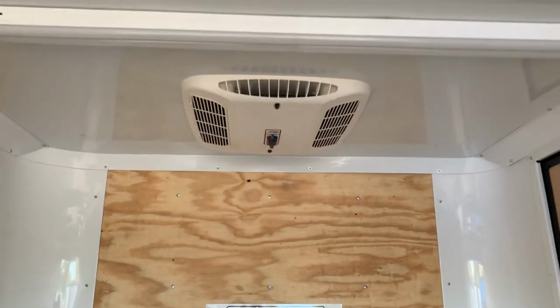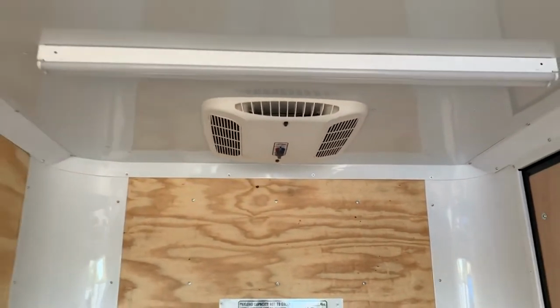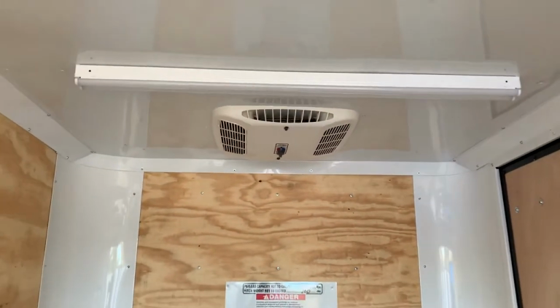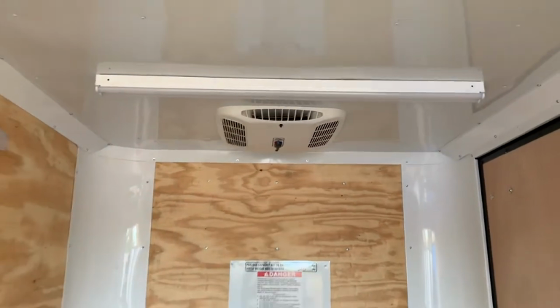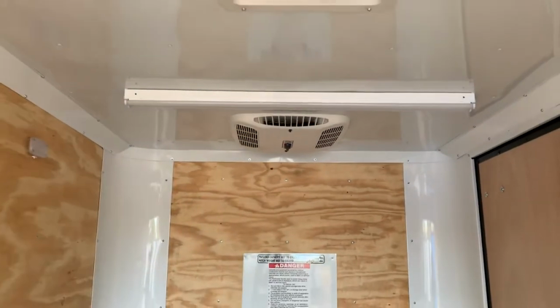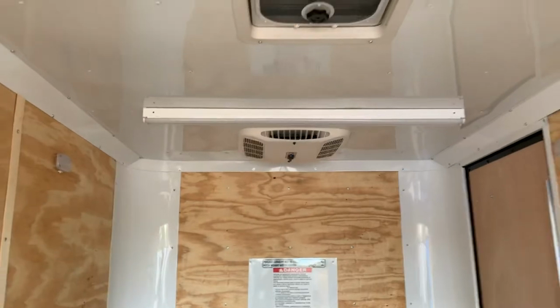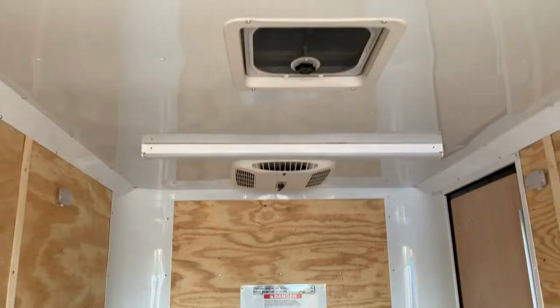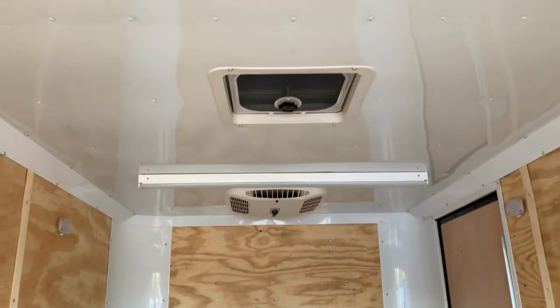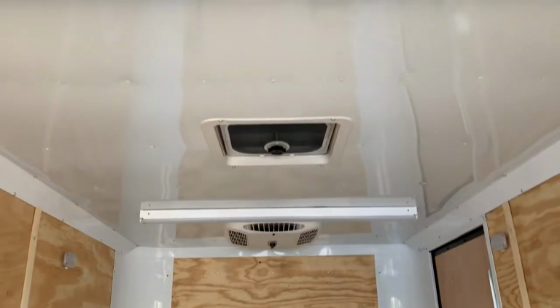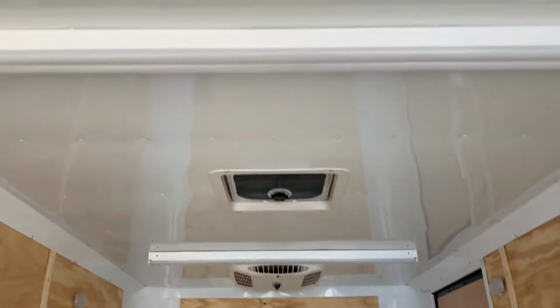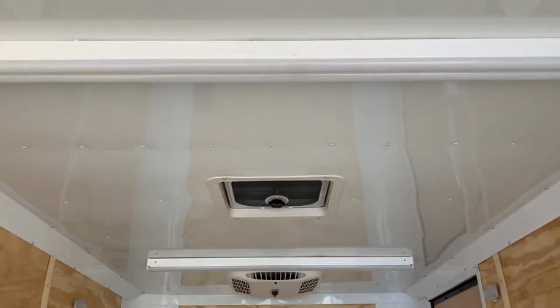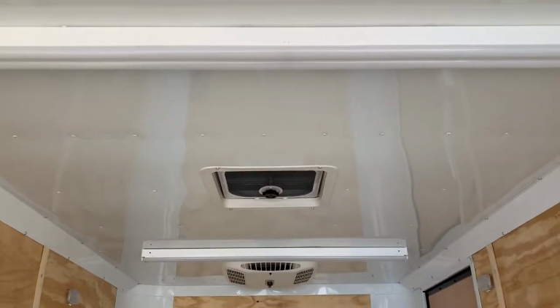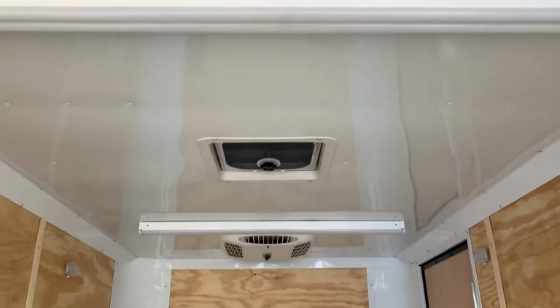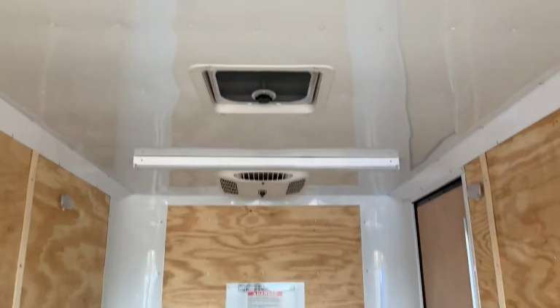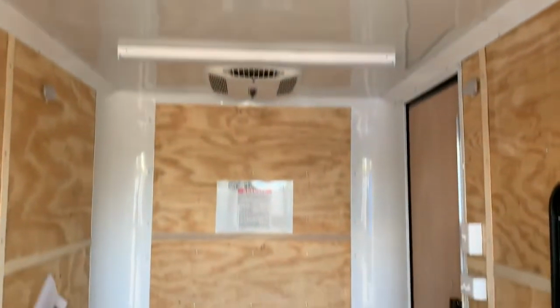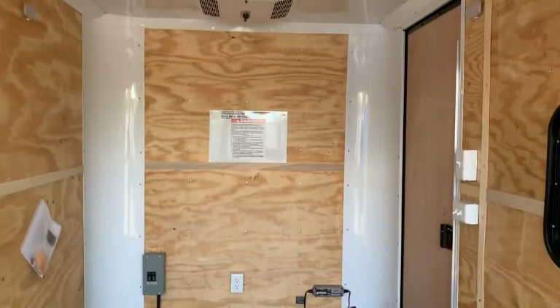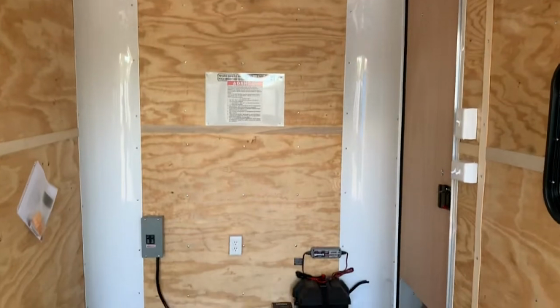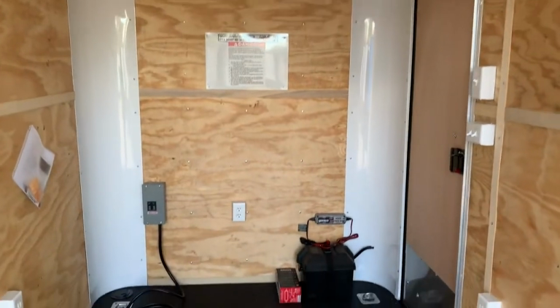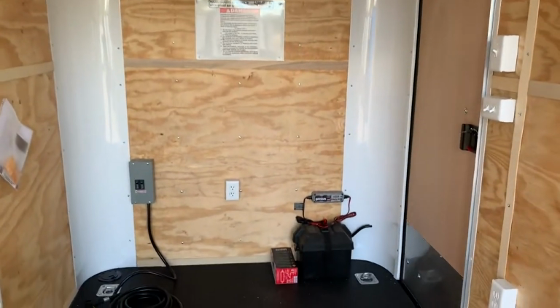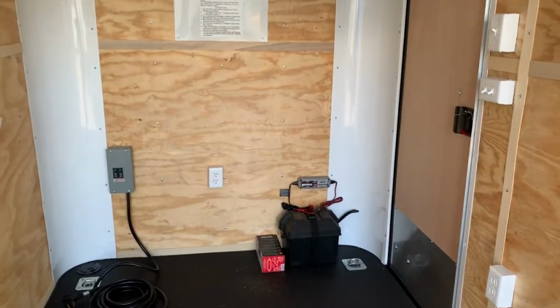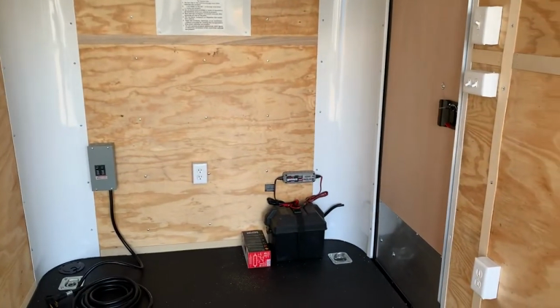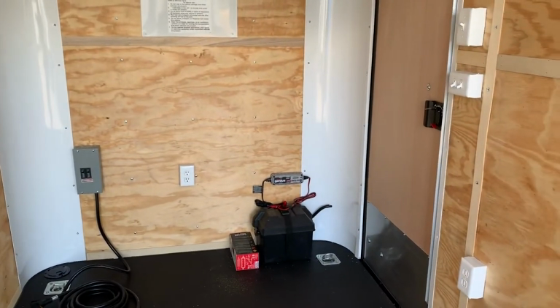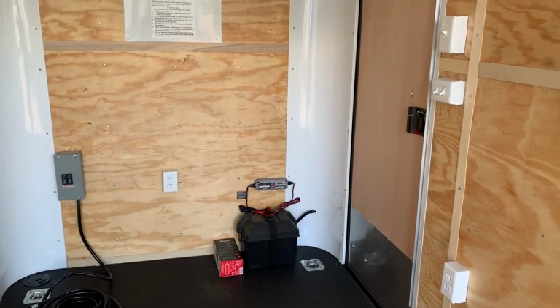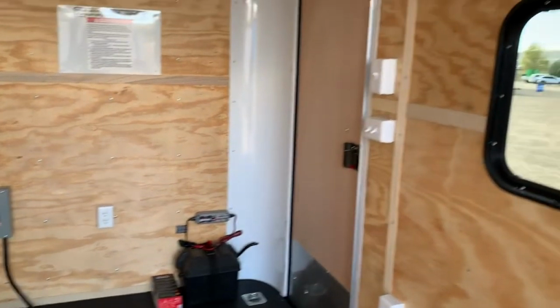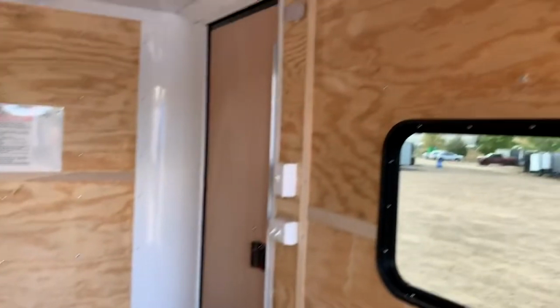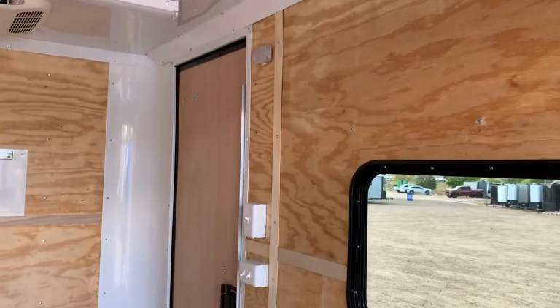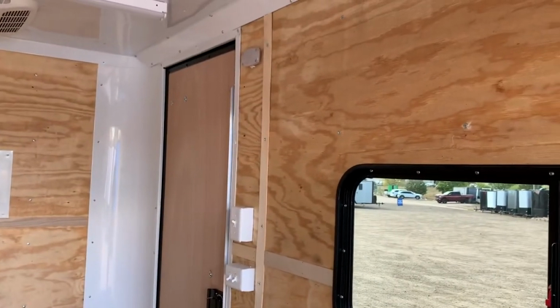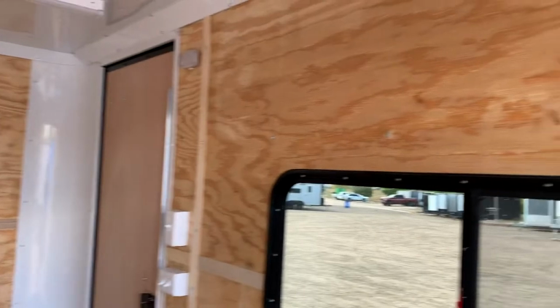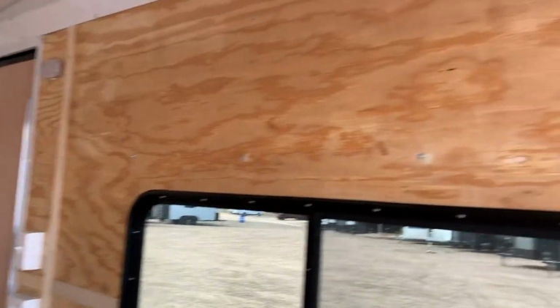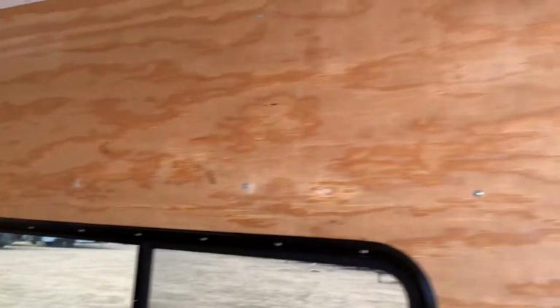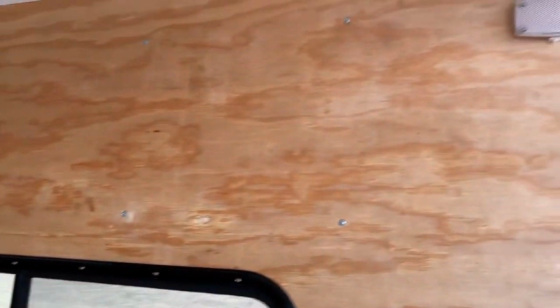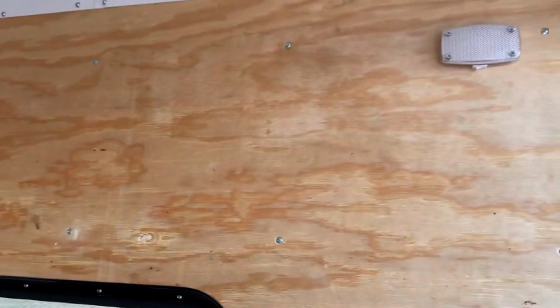It's also going to run these nice big four-foot LEDs across the ceiling, so you guys are going to have plenty of light in here. There's also a battery with a battery box and a battery charger right there. That battery is going to run your four interior puck lights — you've got two of these on each side.